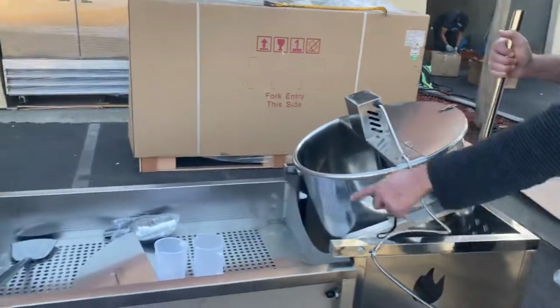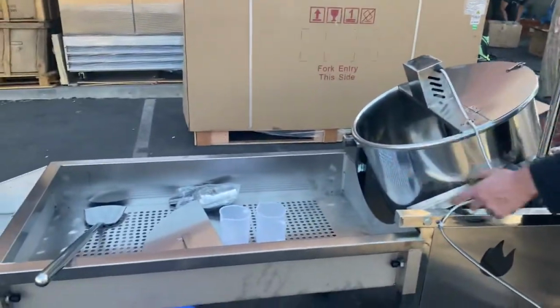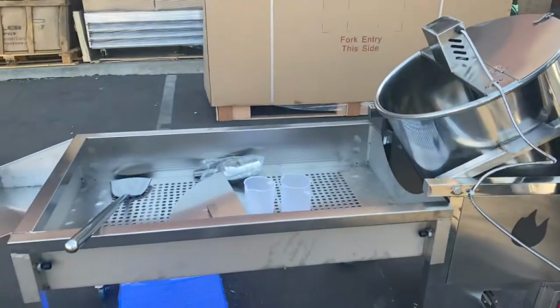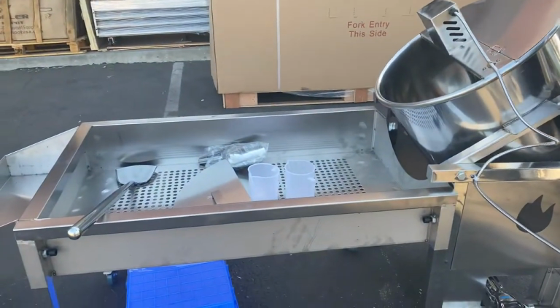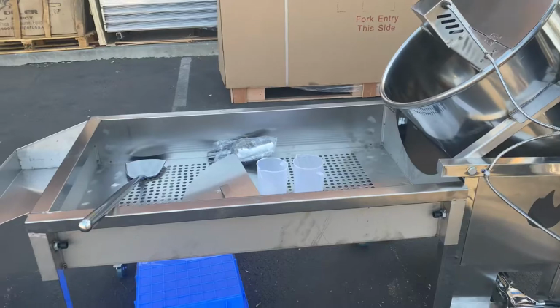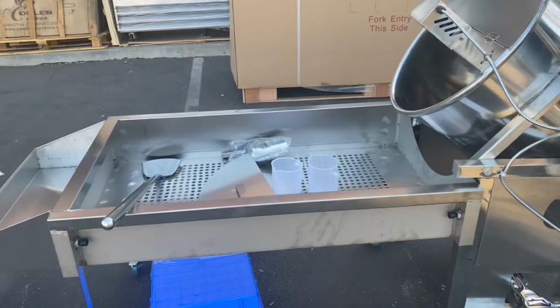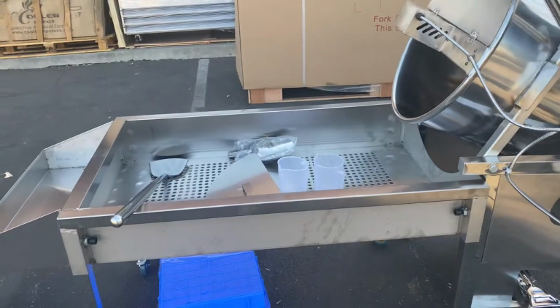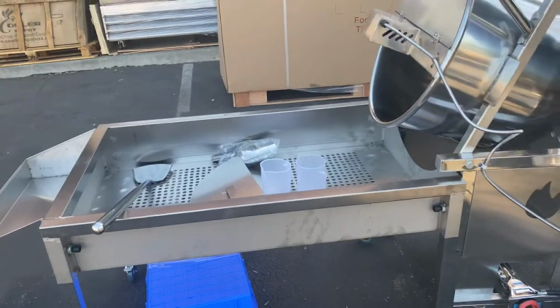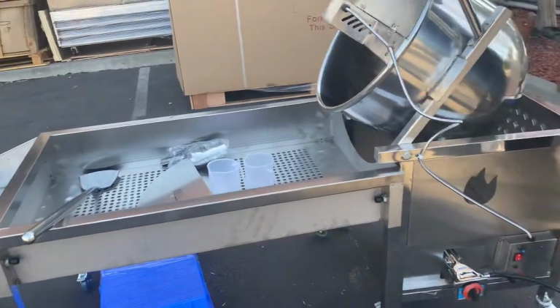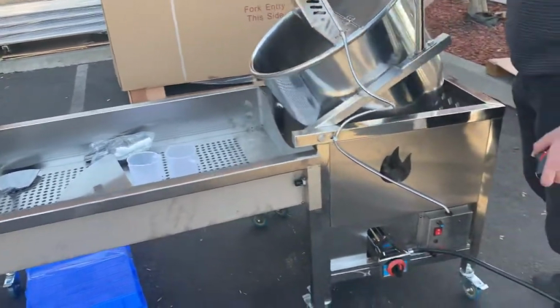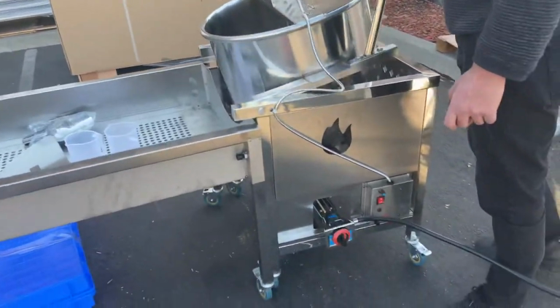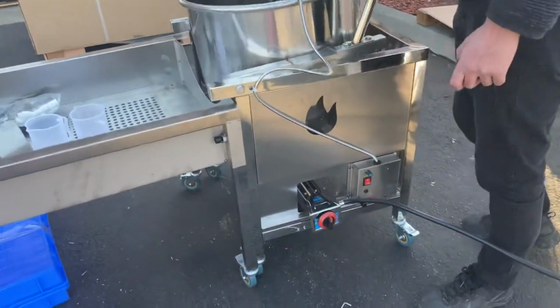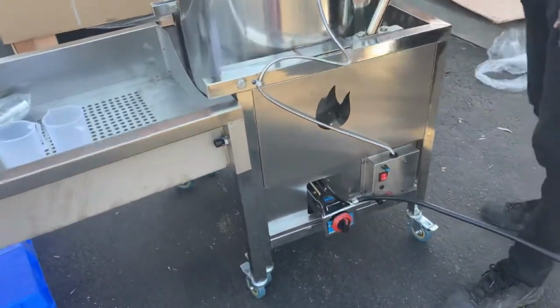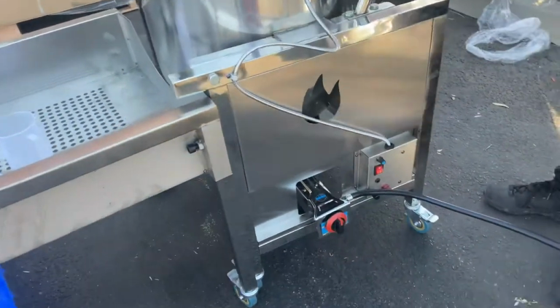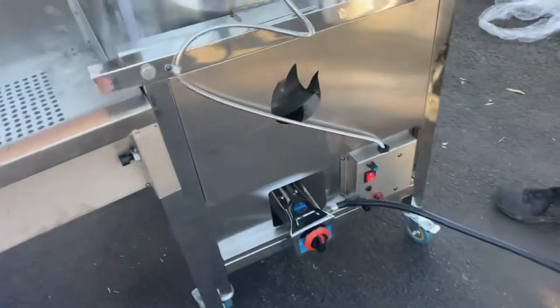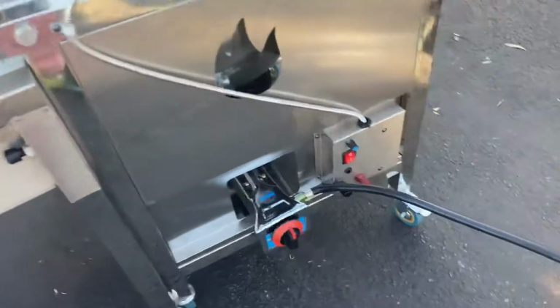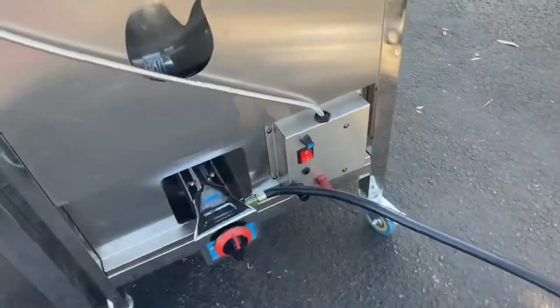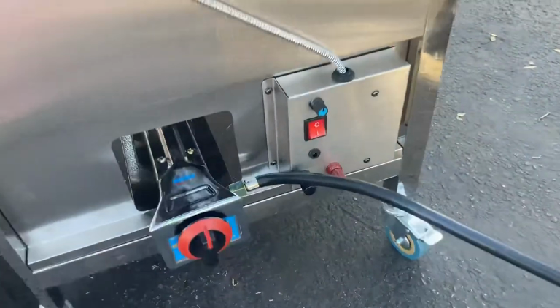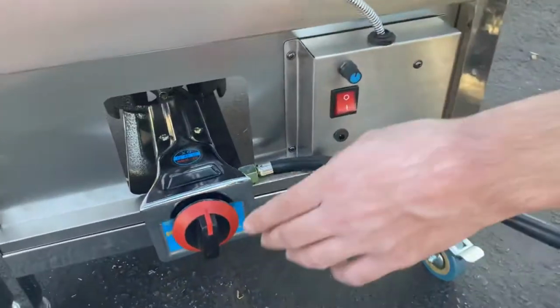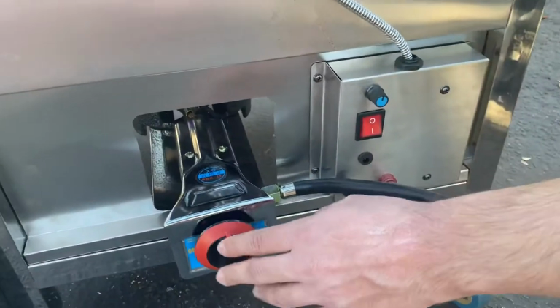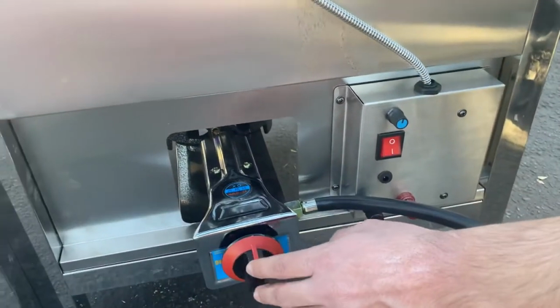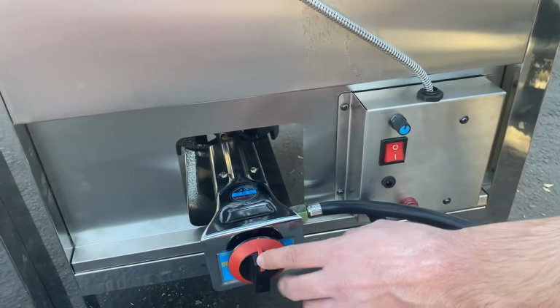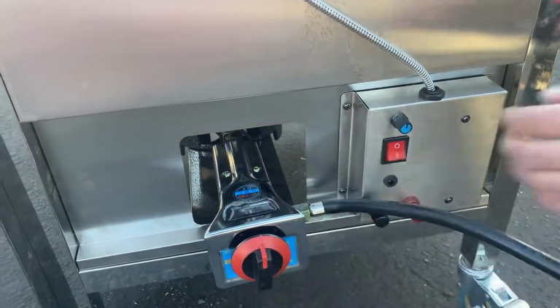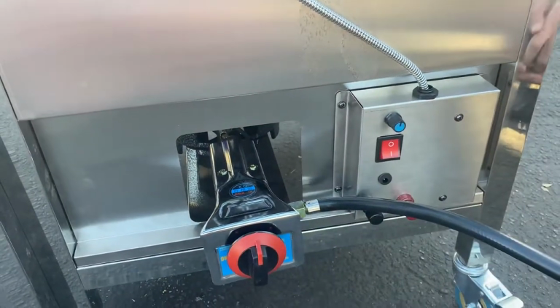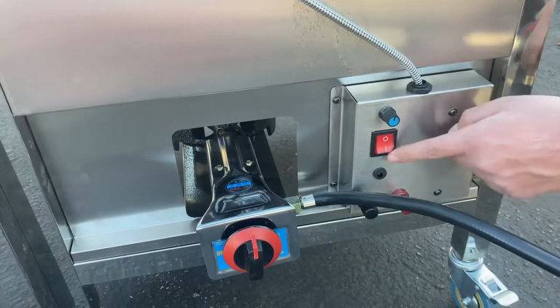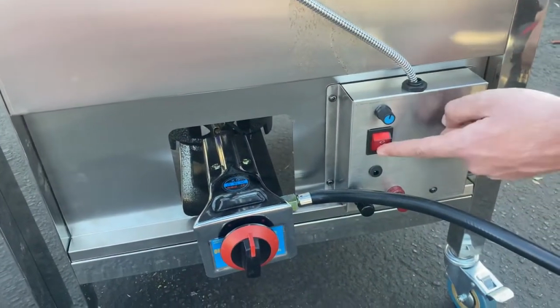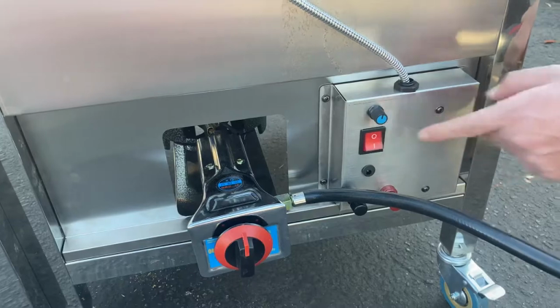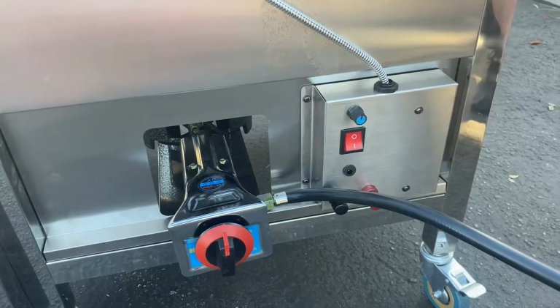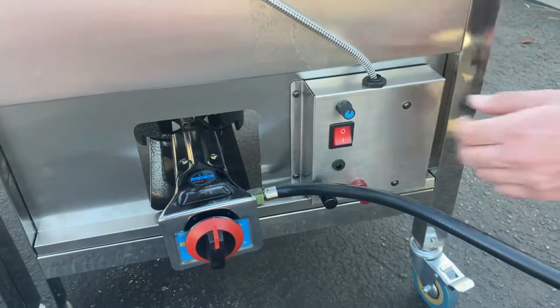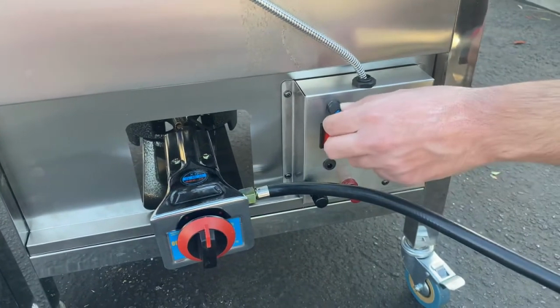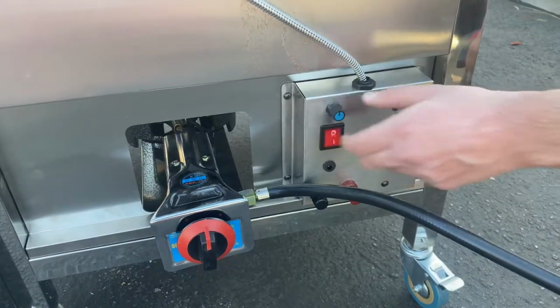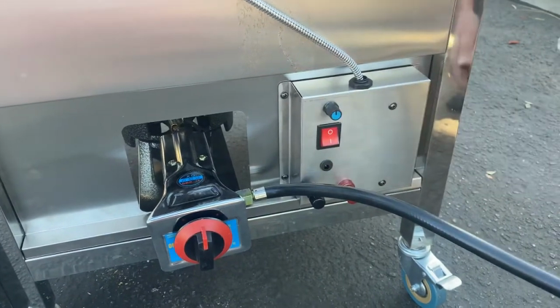The tray will also be included, provided with this kettle corn cooker. On the front, we'll show you the adjuster right here for the fire. You do have your adjuster right there. You also have your power switch and speed switch as well.